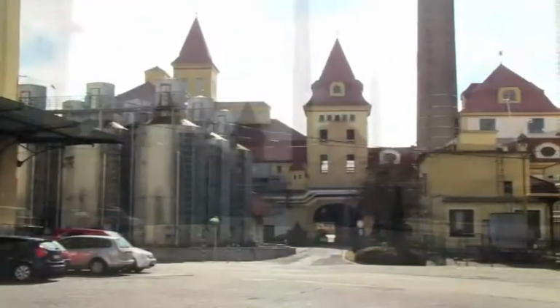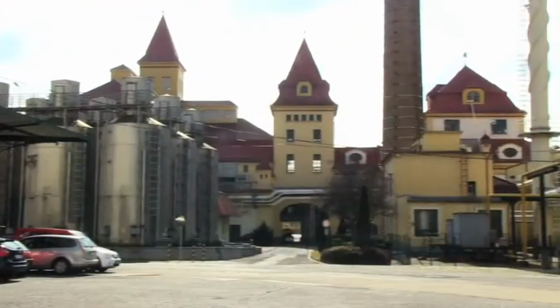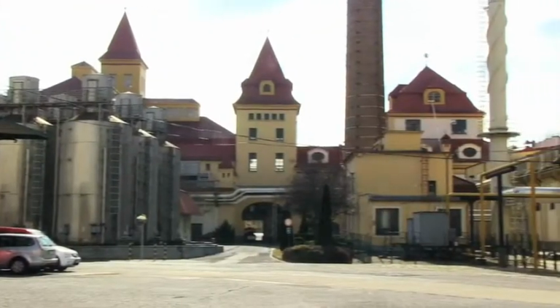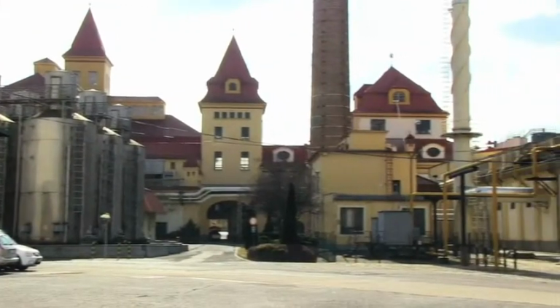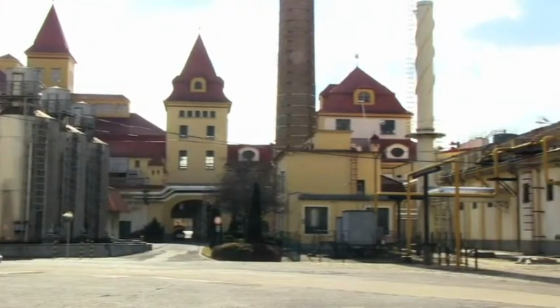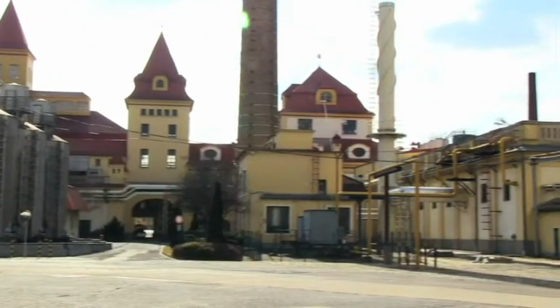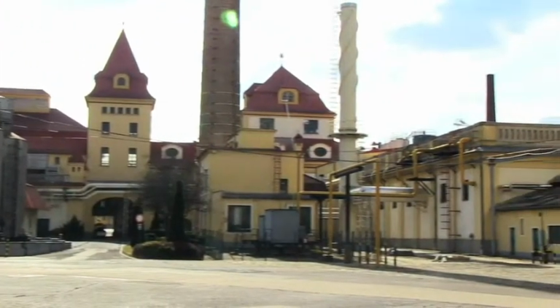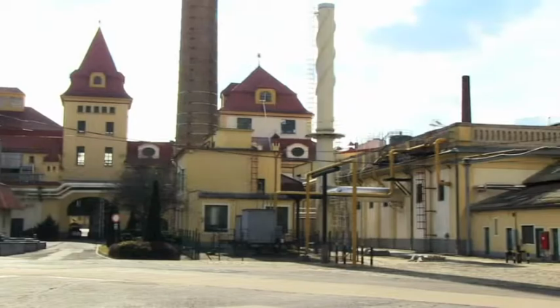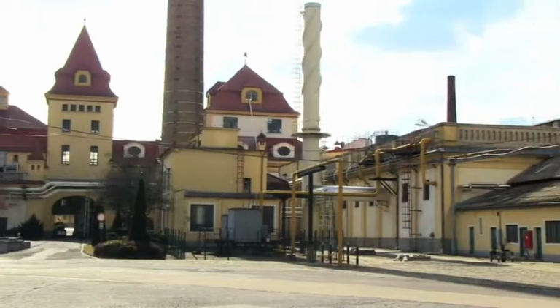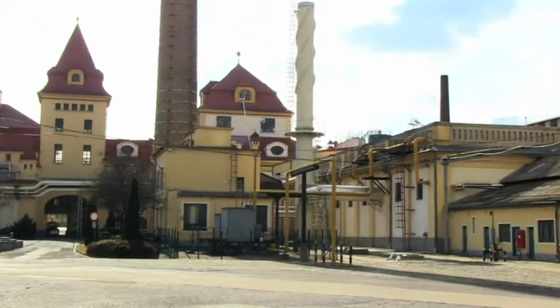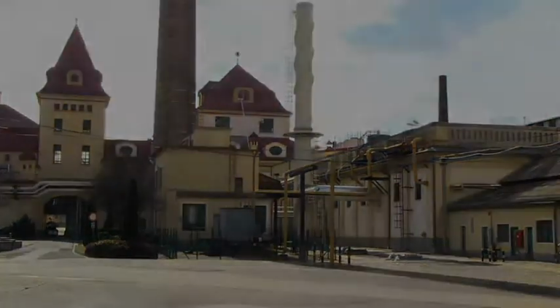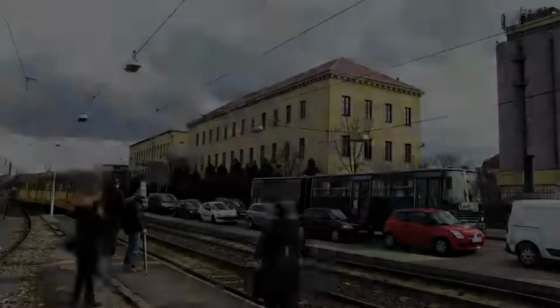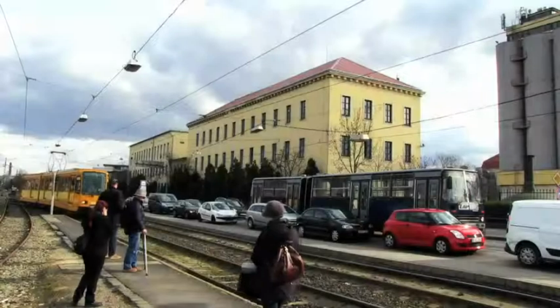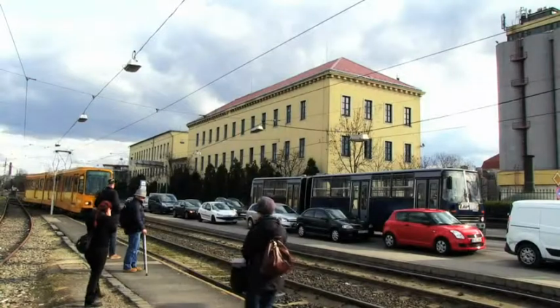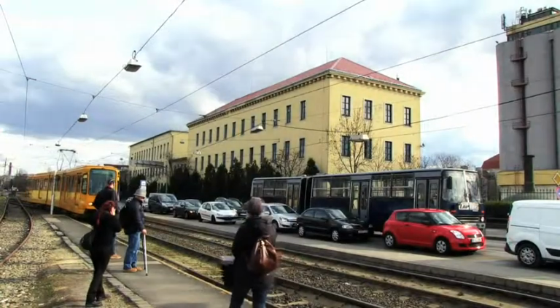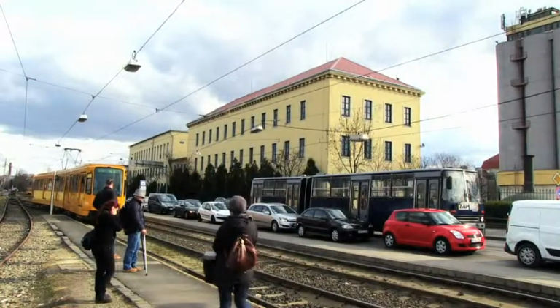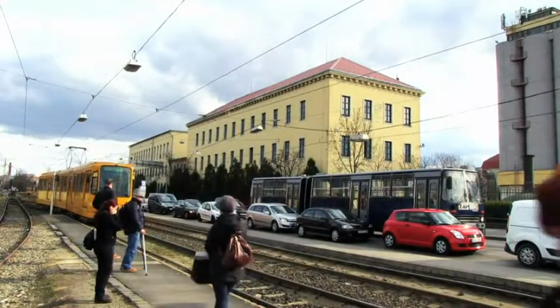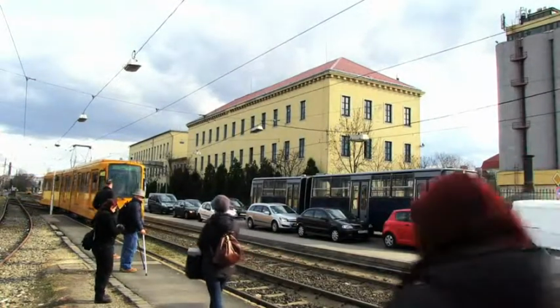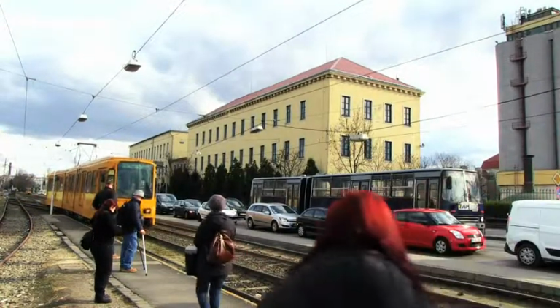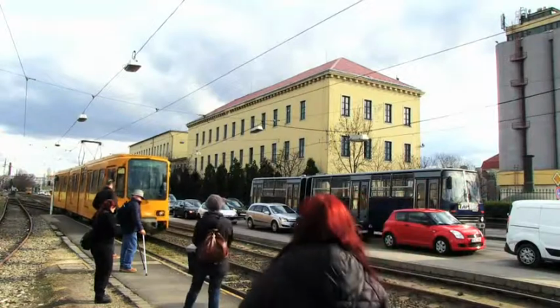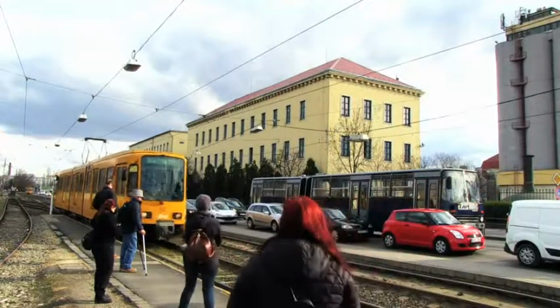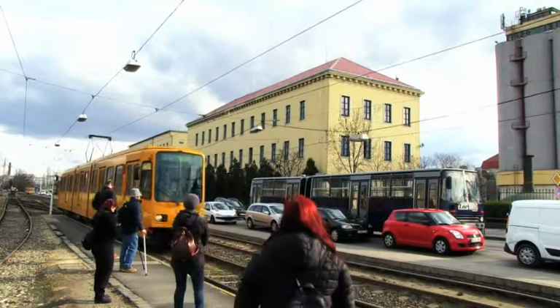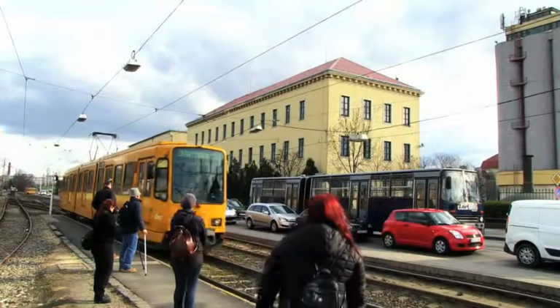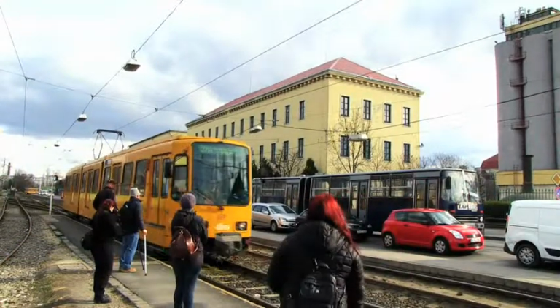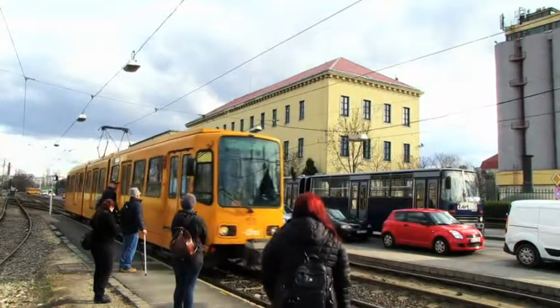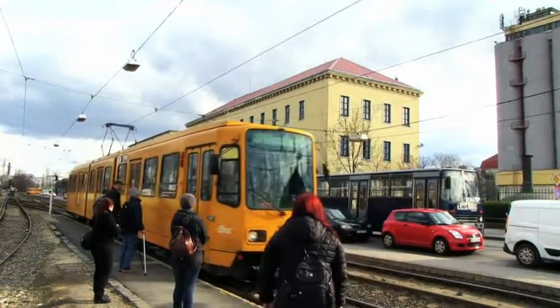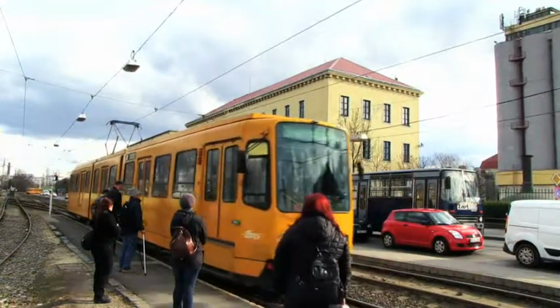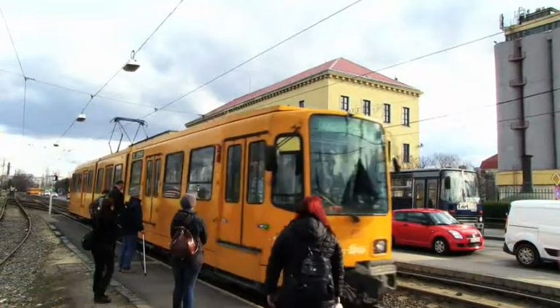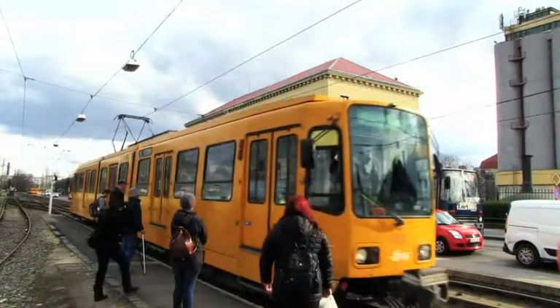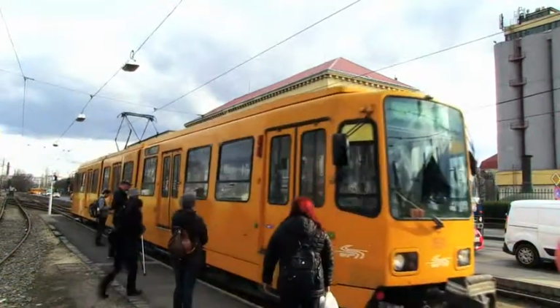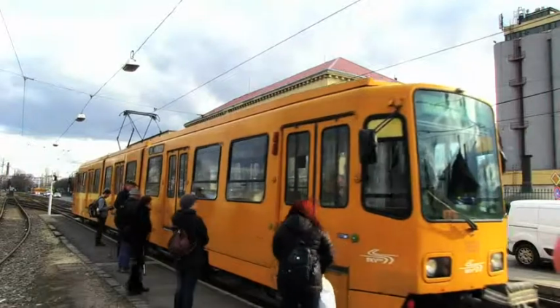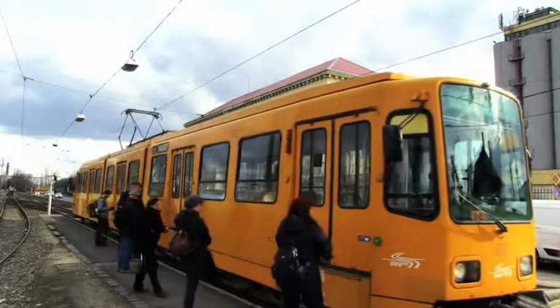Founded in 1773, the brewery is over 200 years old. And if you'd like to visit Dreyer, just hop on tram 37H from the center of Budapest, and it'll drop you right outside the brewery.